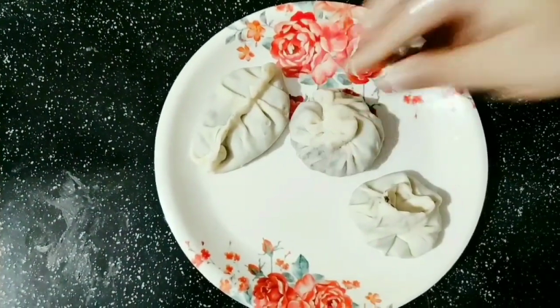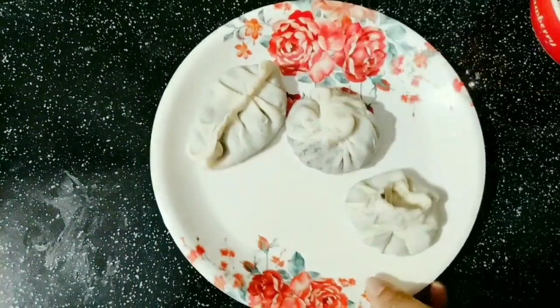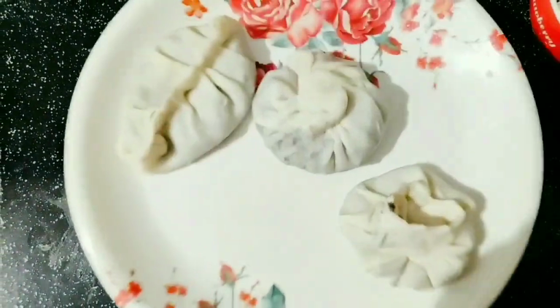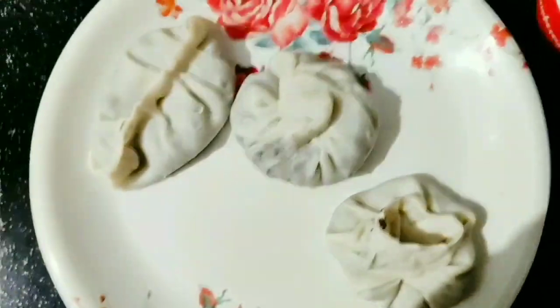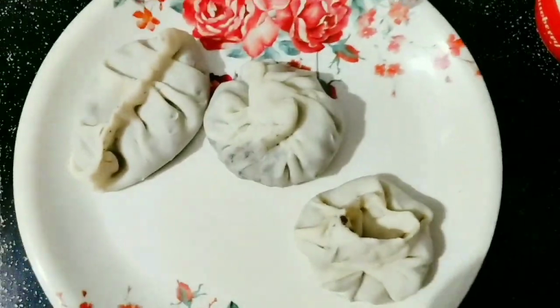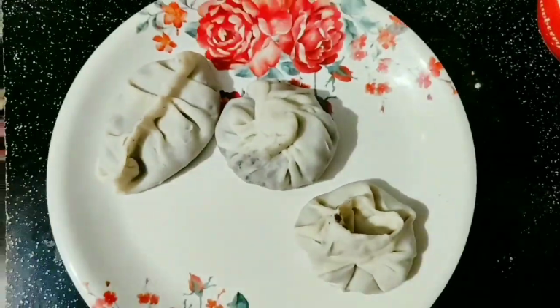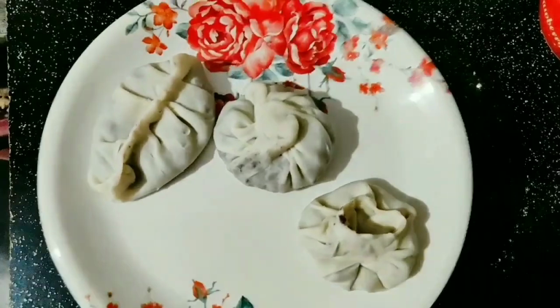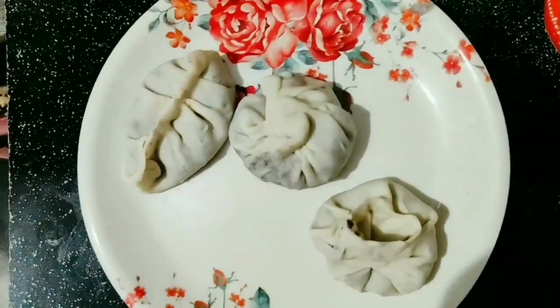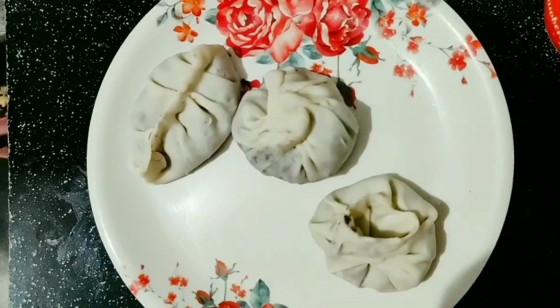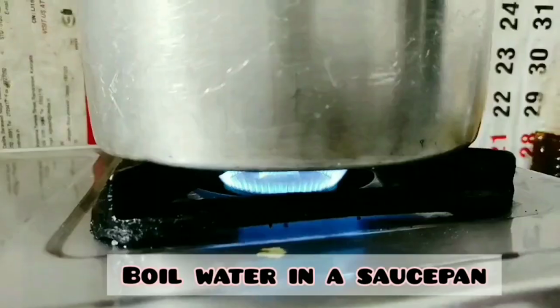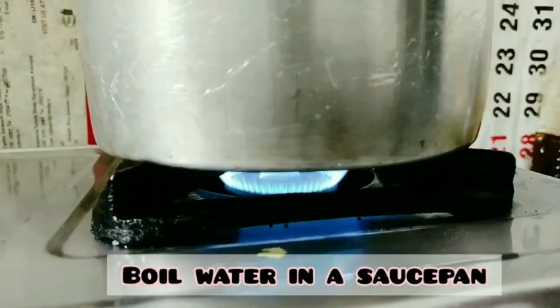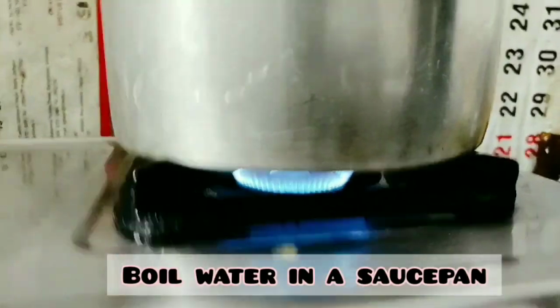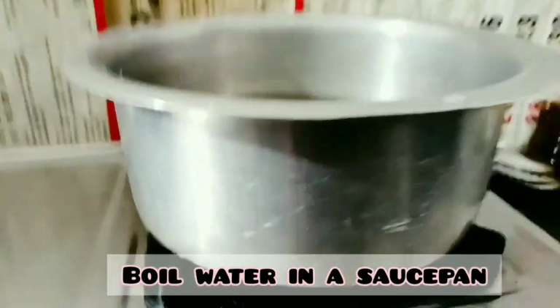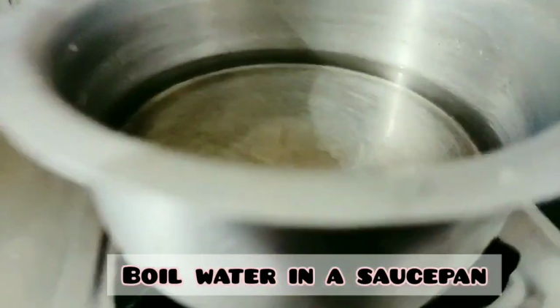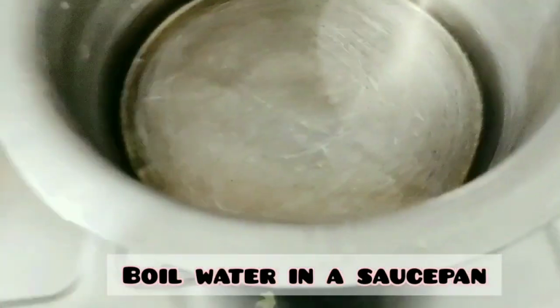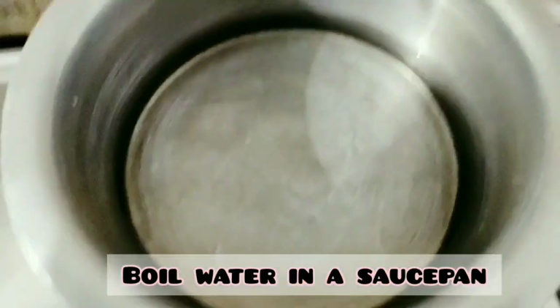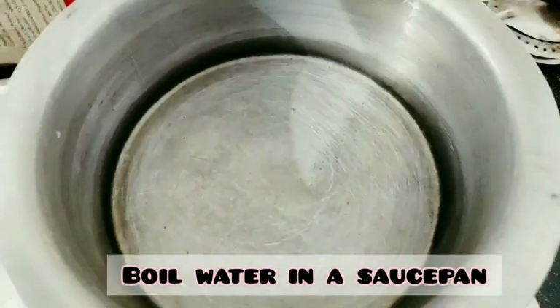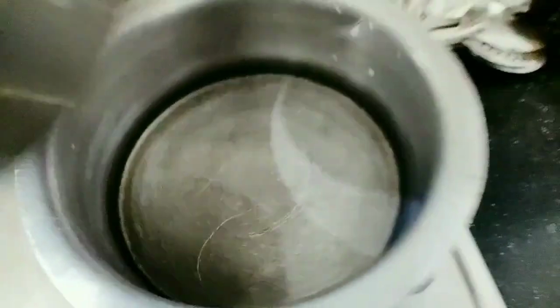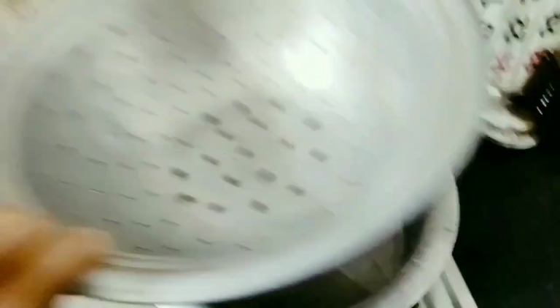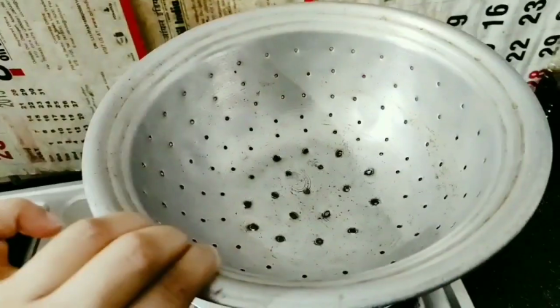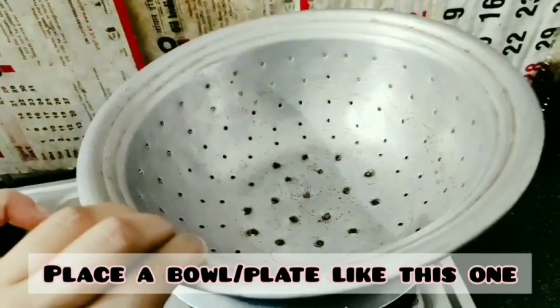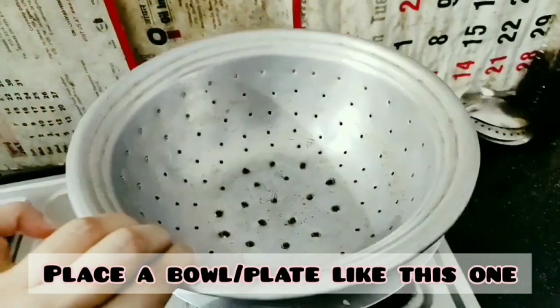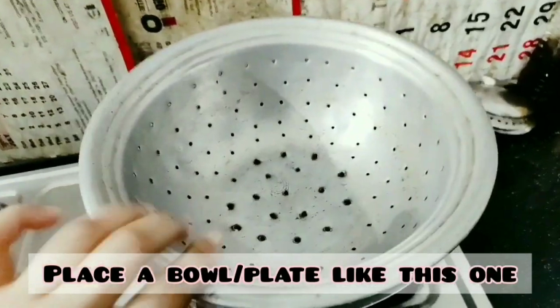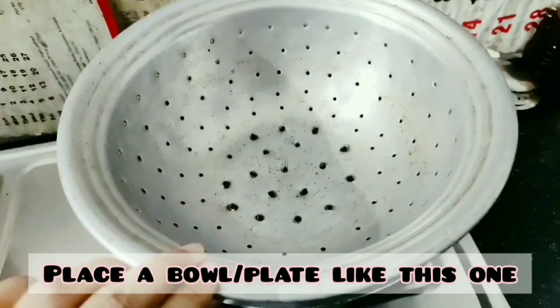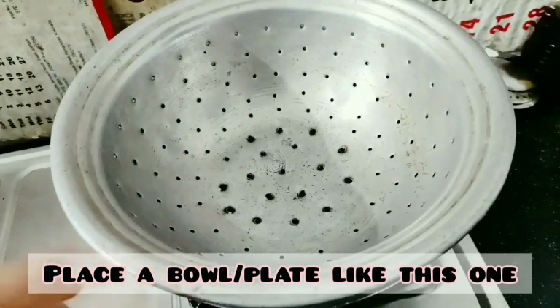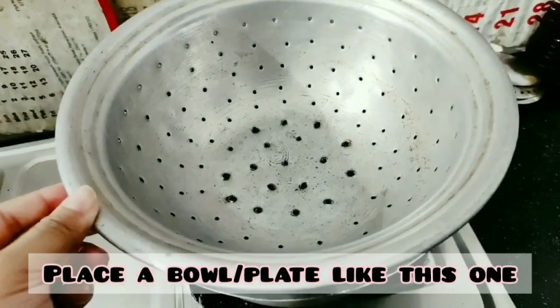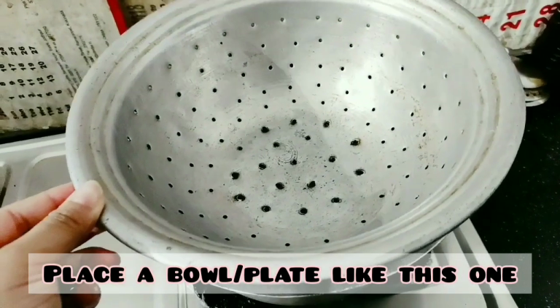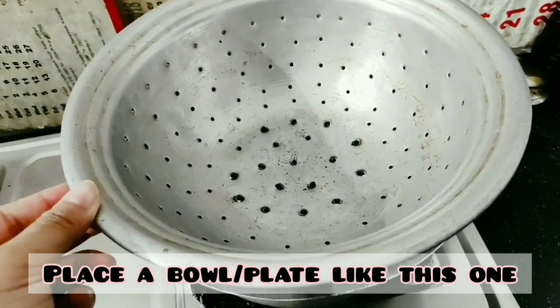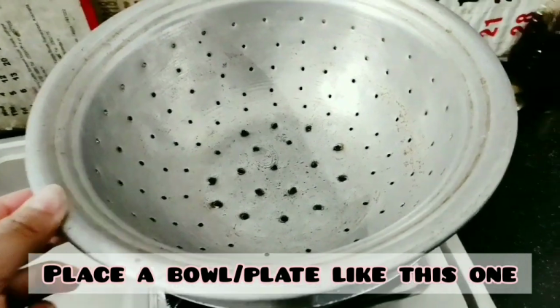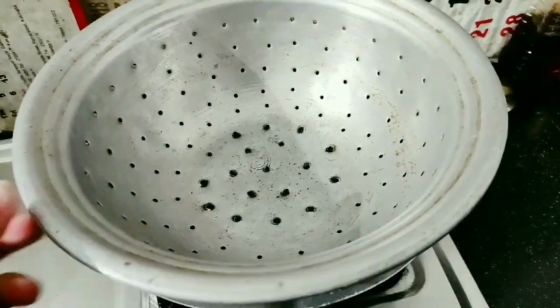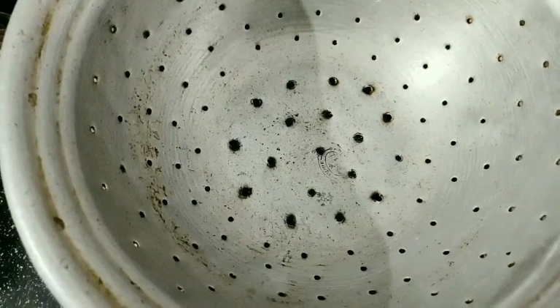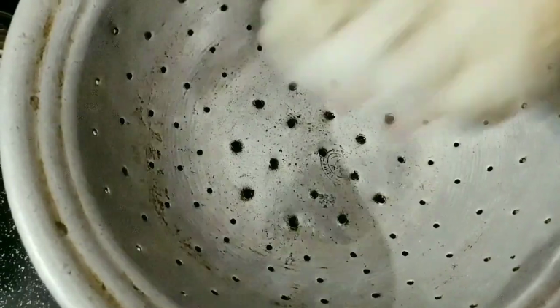When you have a steamer, put a pan on the stove and add water to it. We have to put the momos in the pan to steam them.